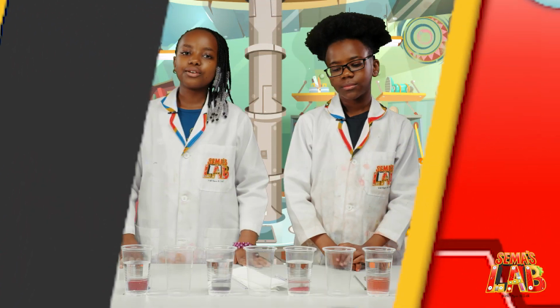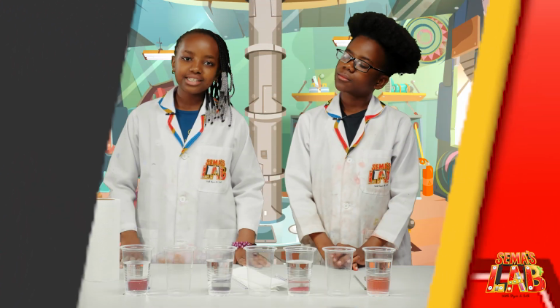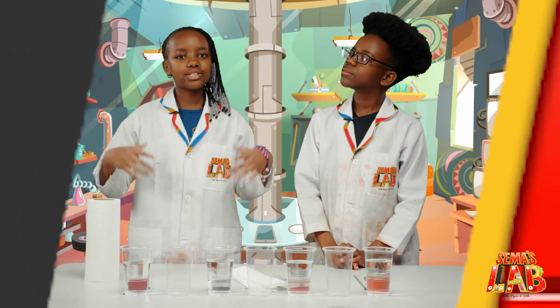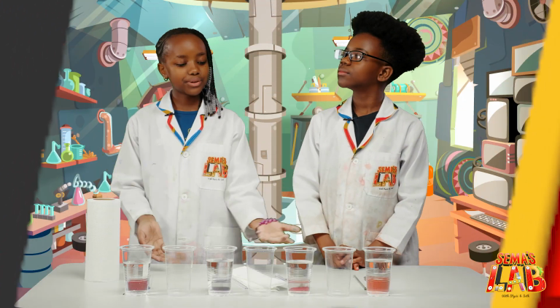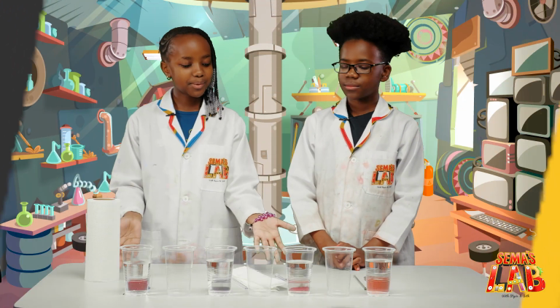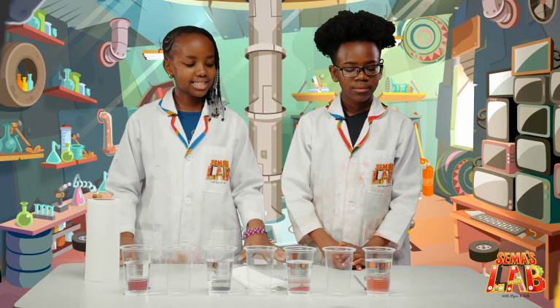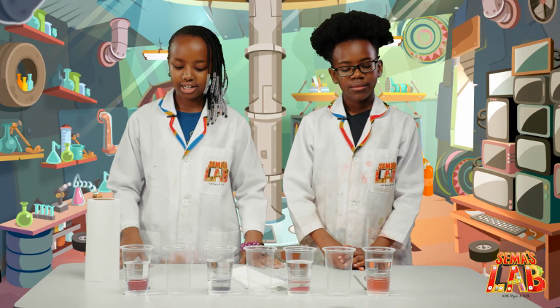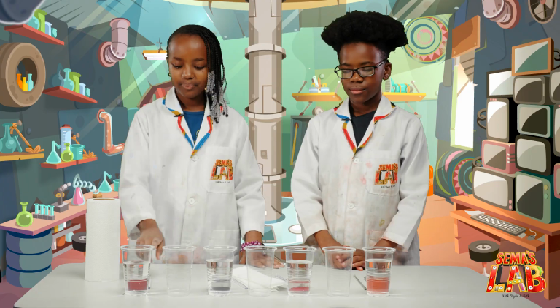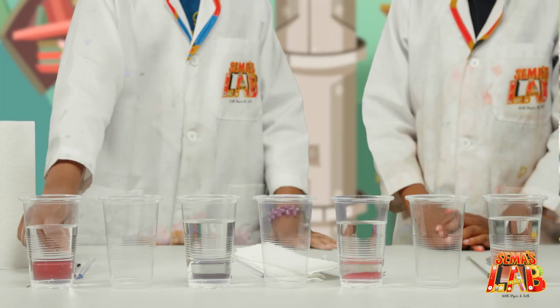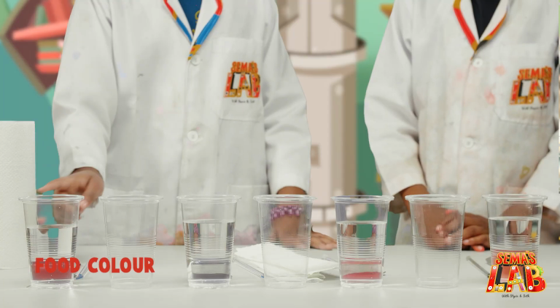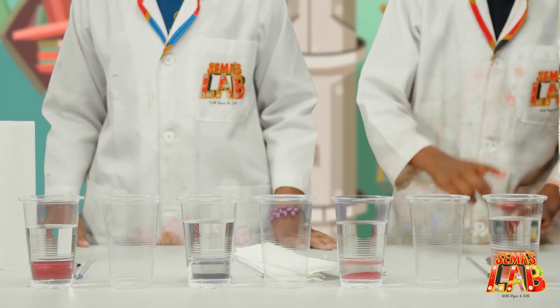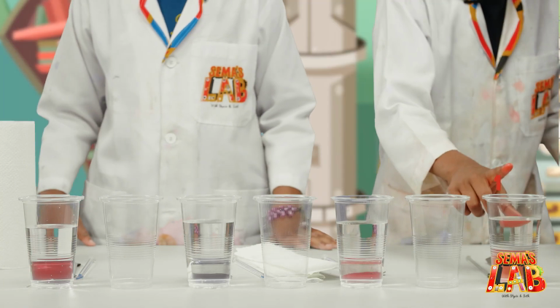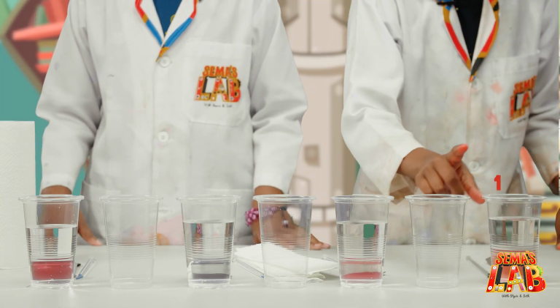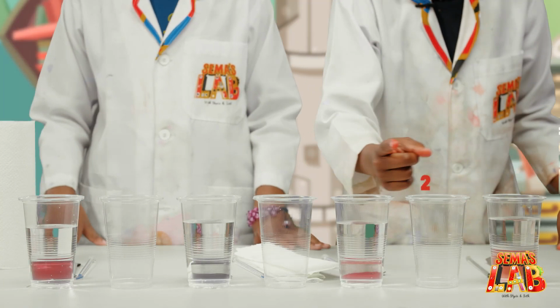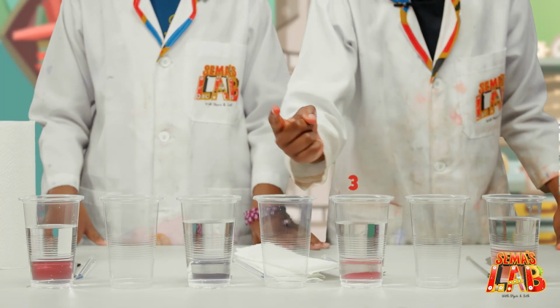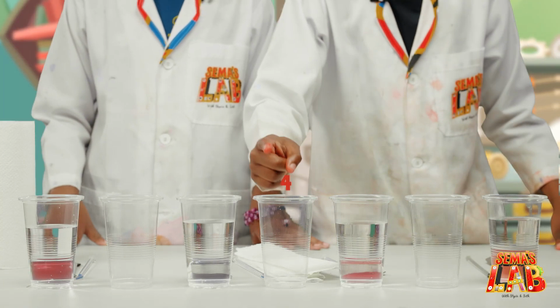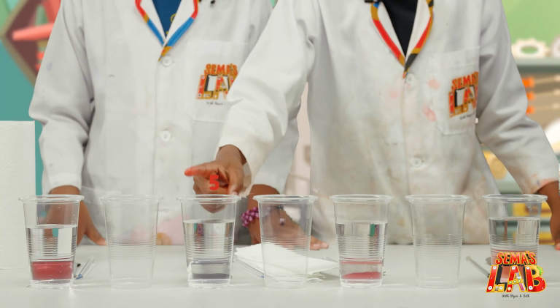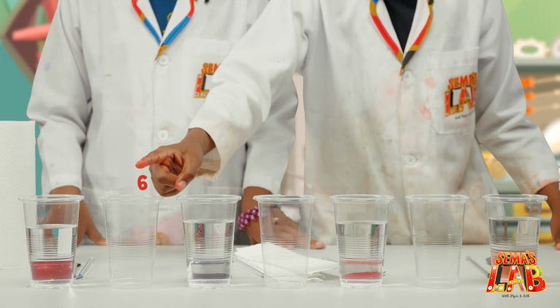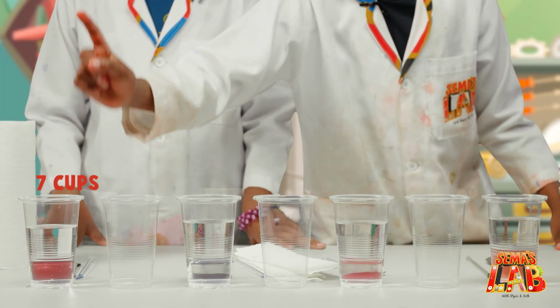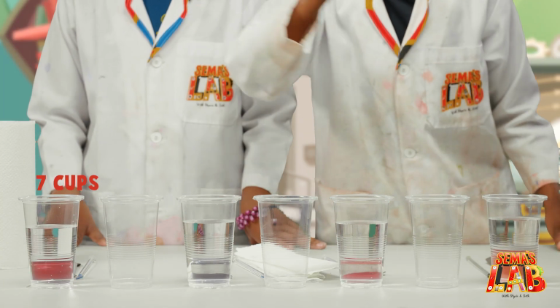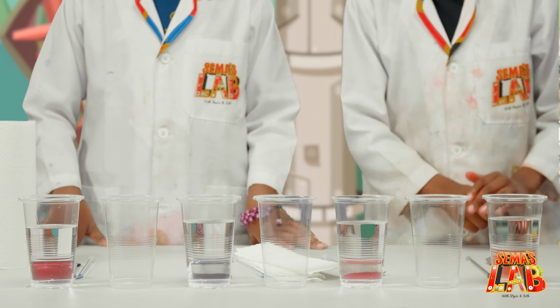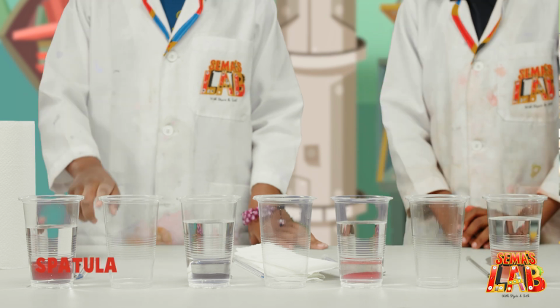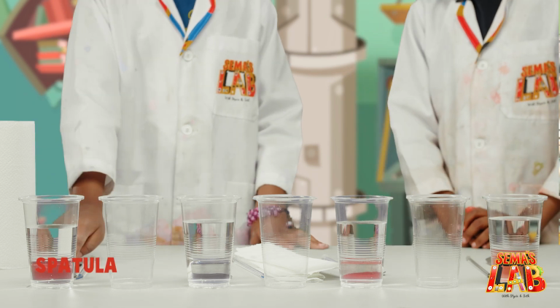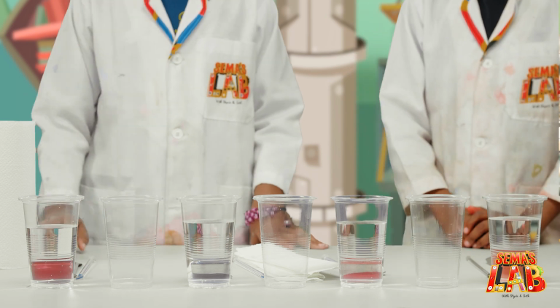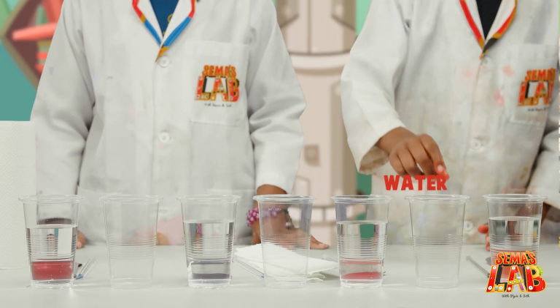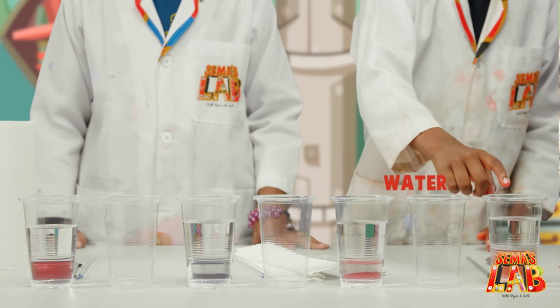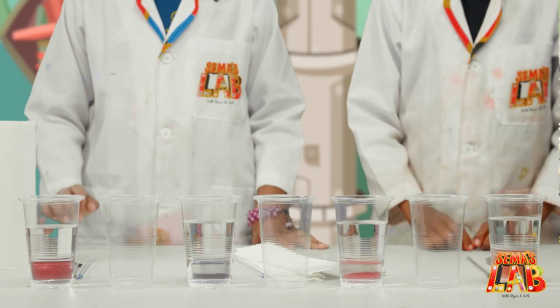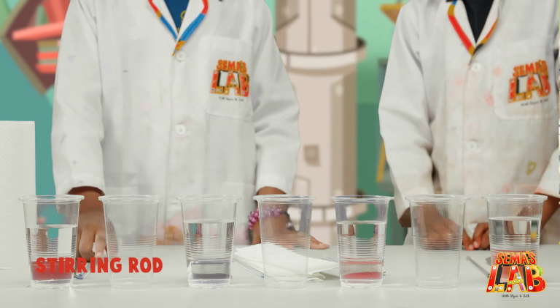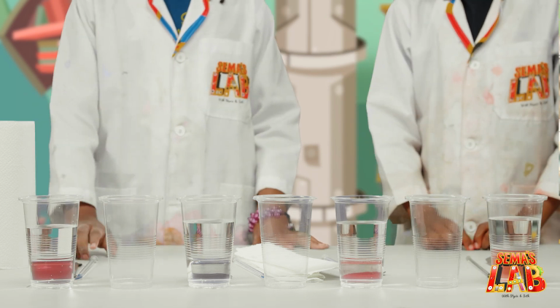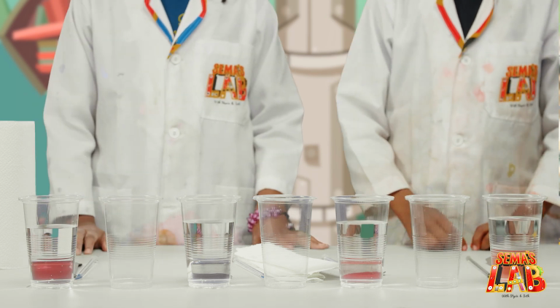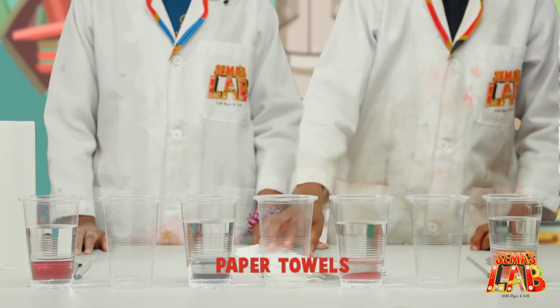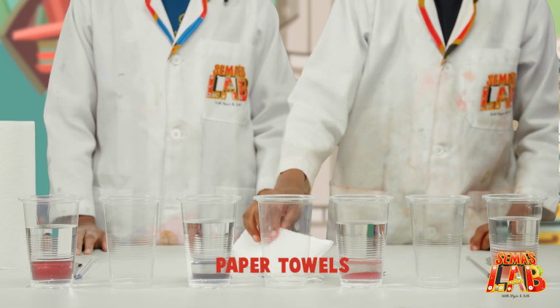The ingredients for this cool experiment are food colour, one, two, three, four, five, six, seven cups, spatula, water, stirring rod, and paper towels.